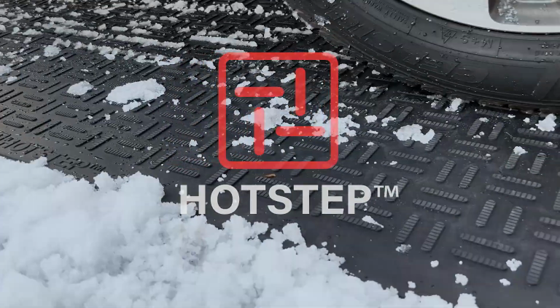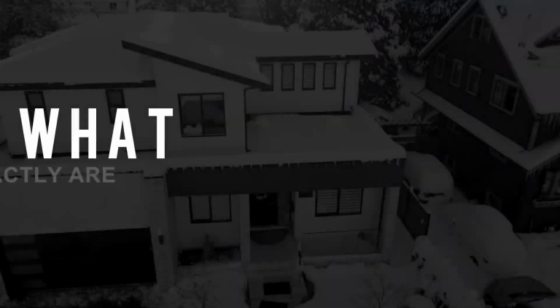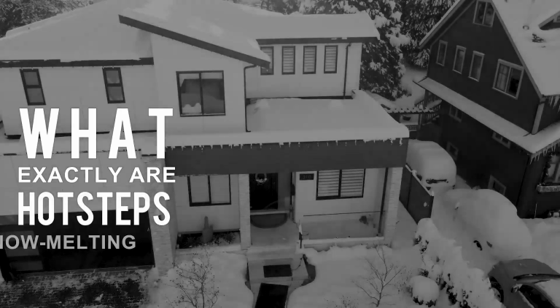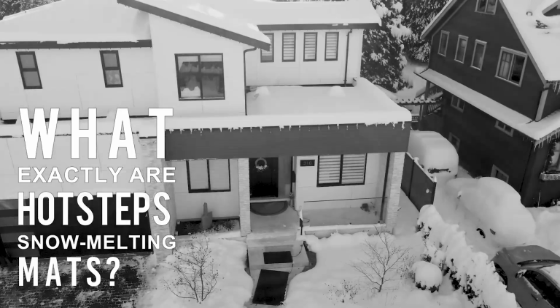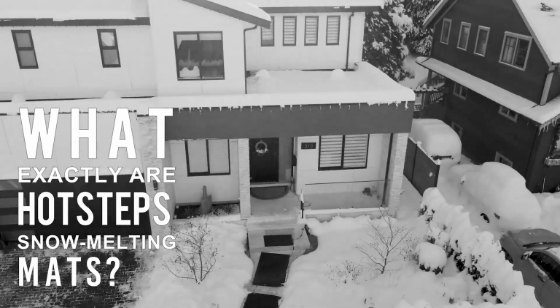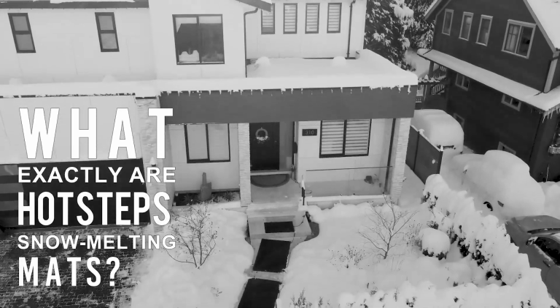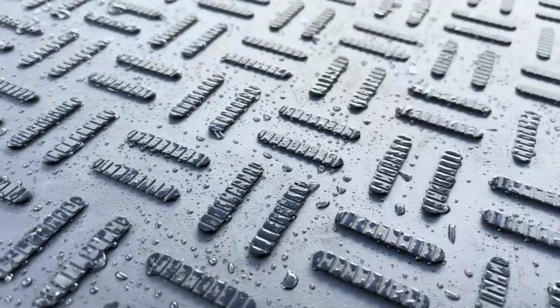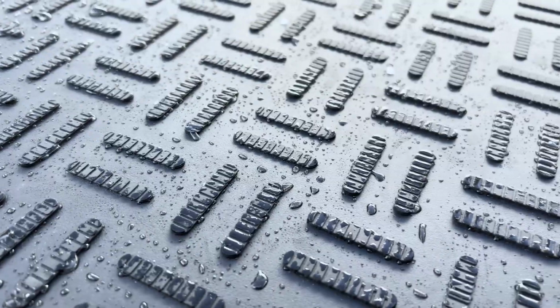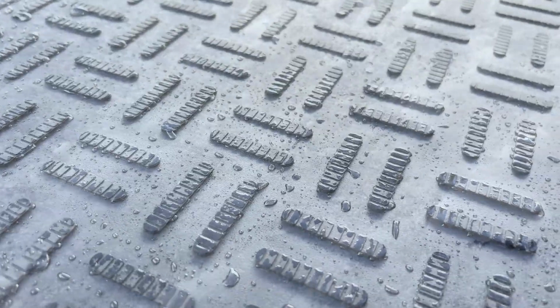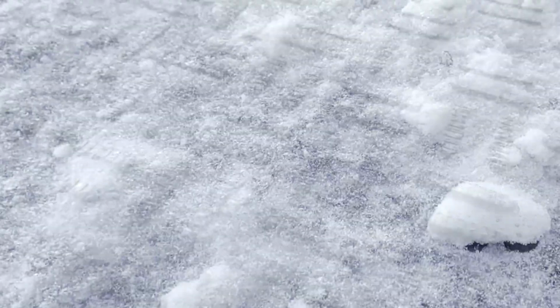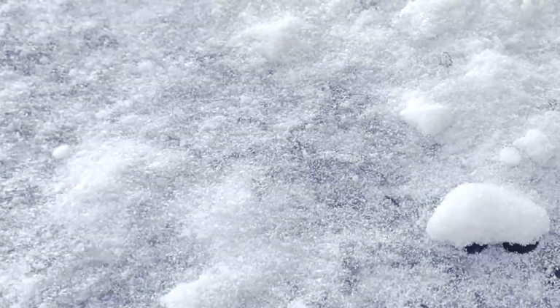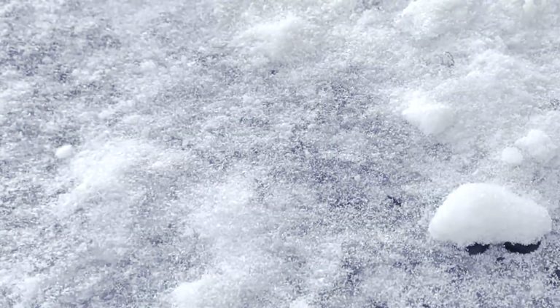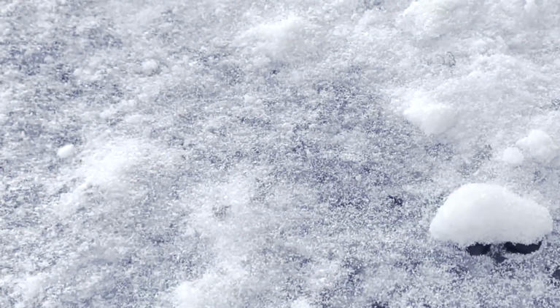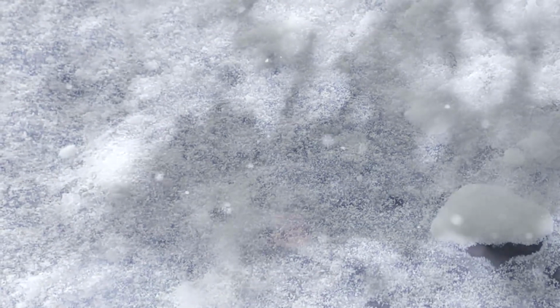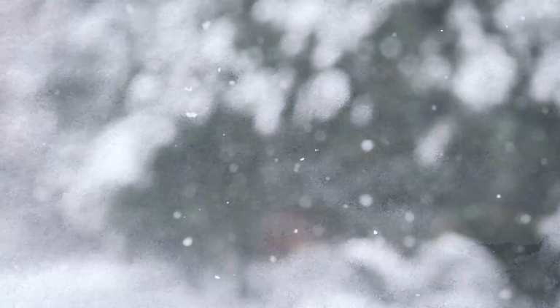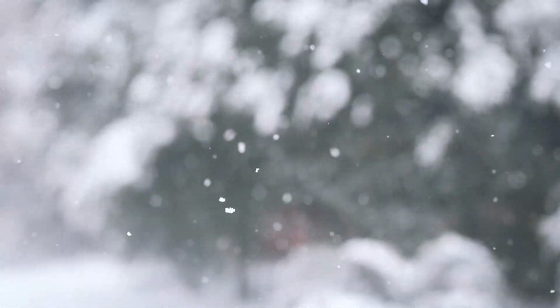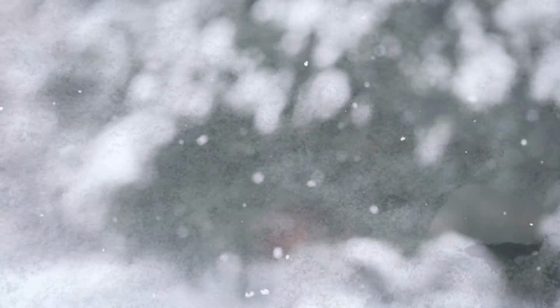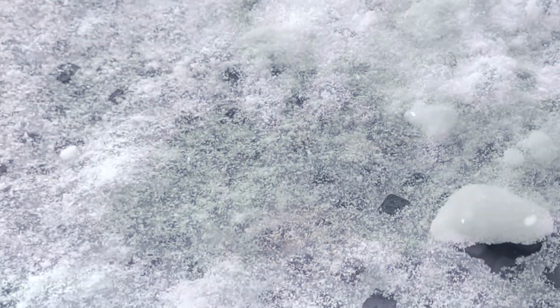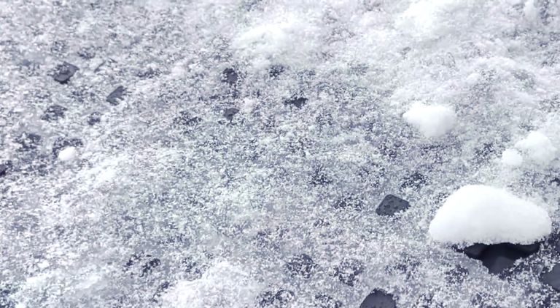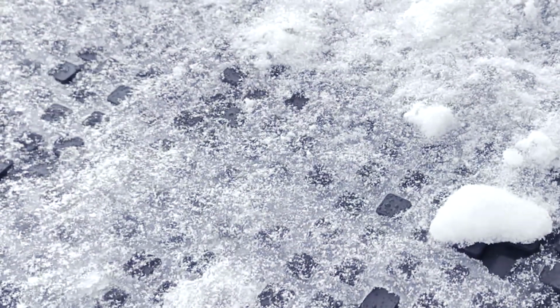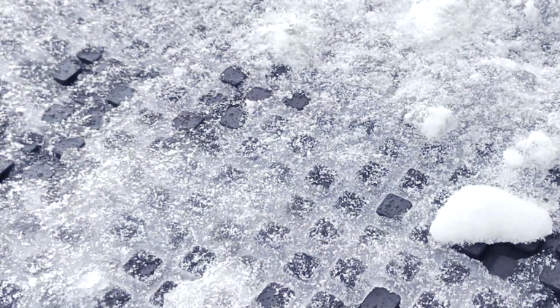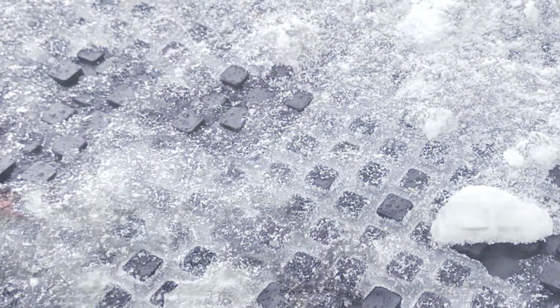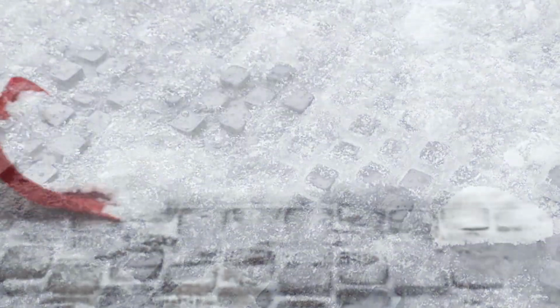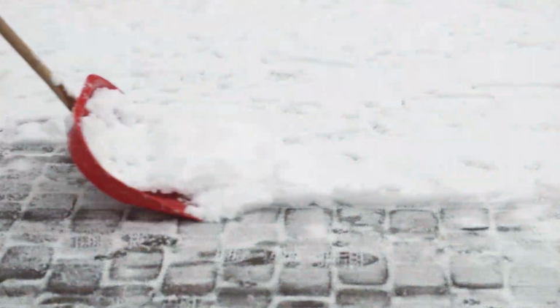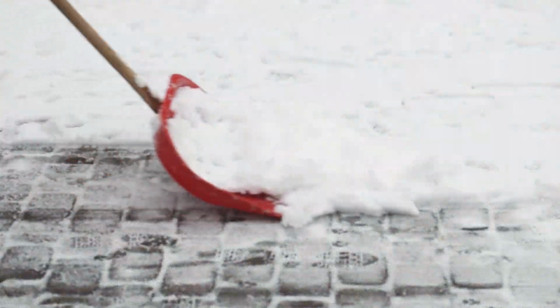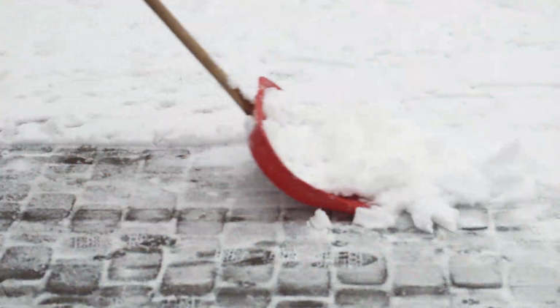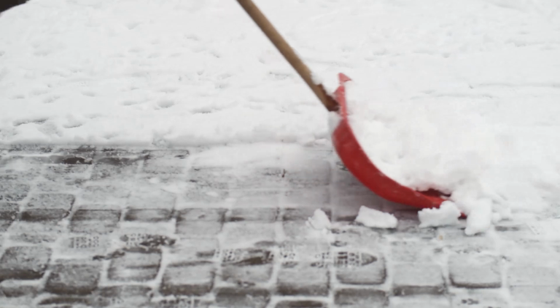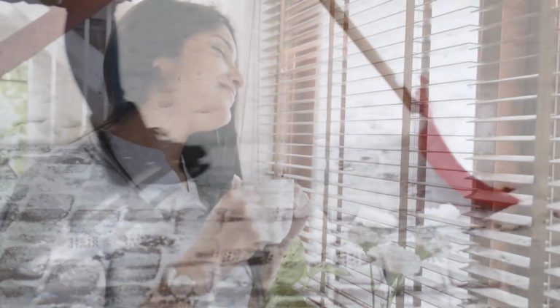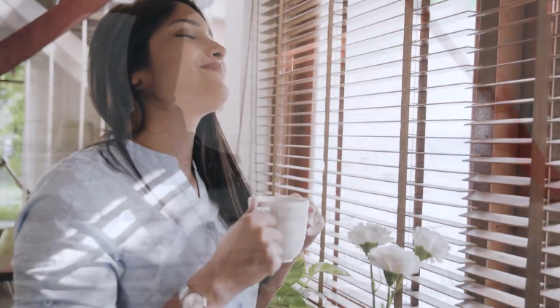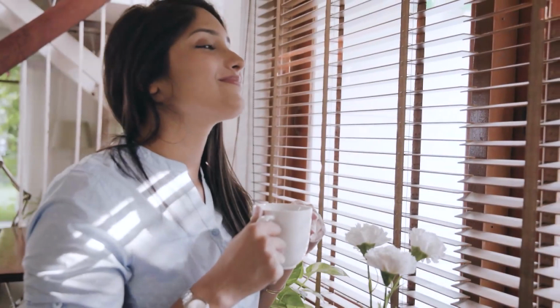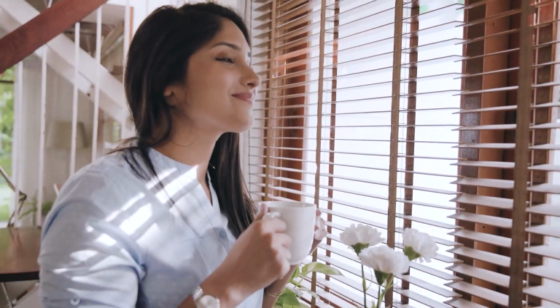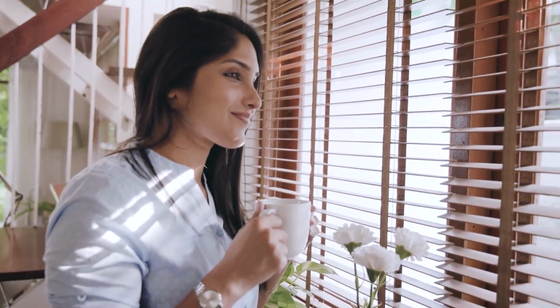What exactly are hot step snow melting mats? The hot step snow melting mats are heated mats specifically designed to handle the harshest snowy weather. They automatically melt snow, so you can say goodbye to hours of back-breaking shoveling and hello to a safer, stress-free winter.